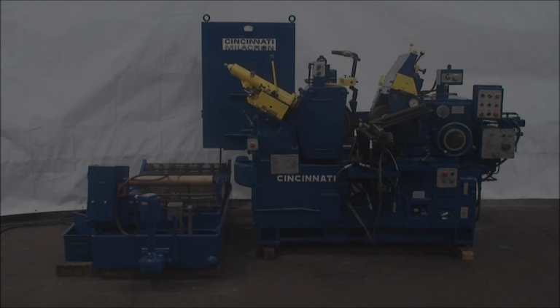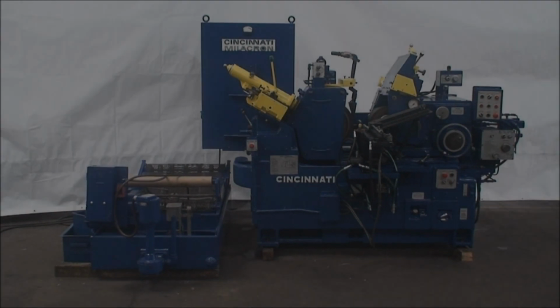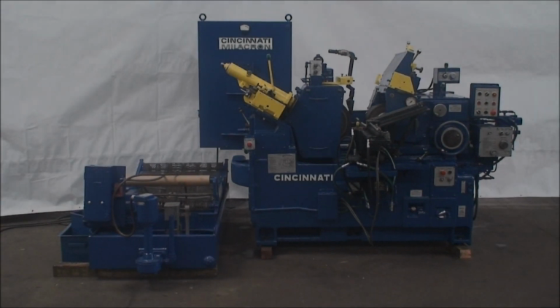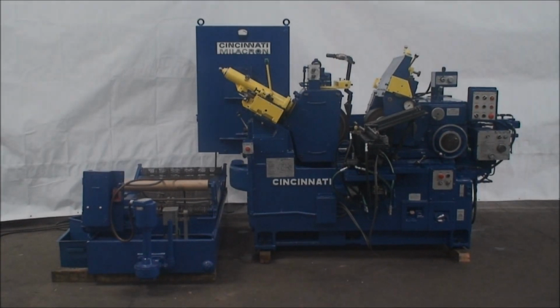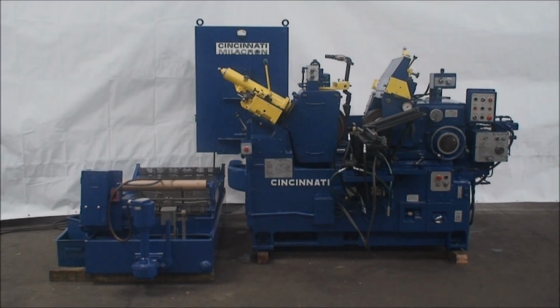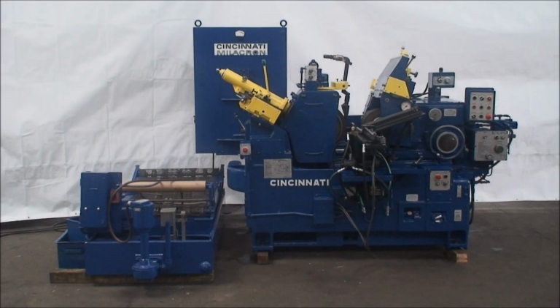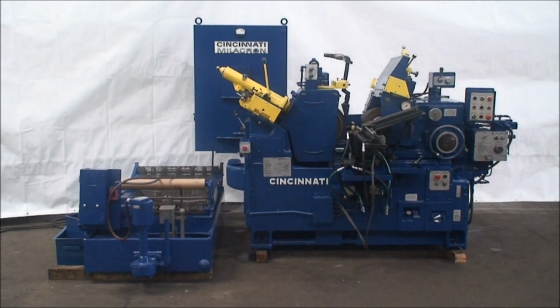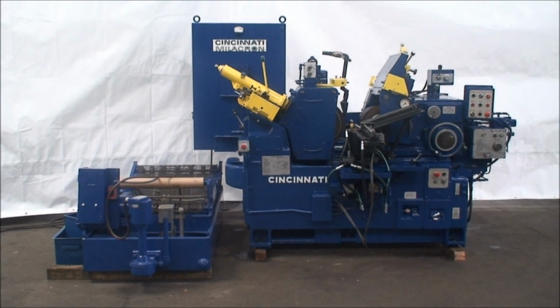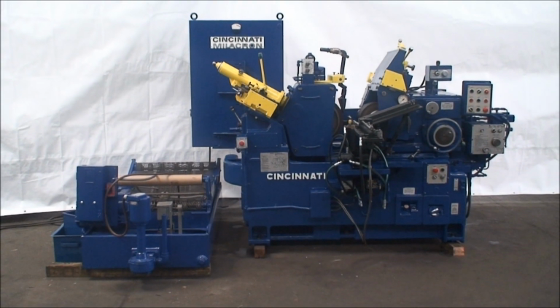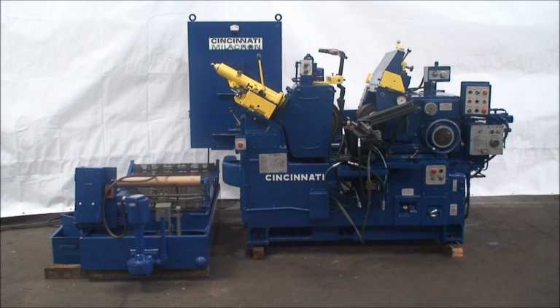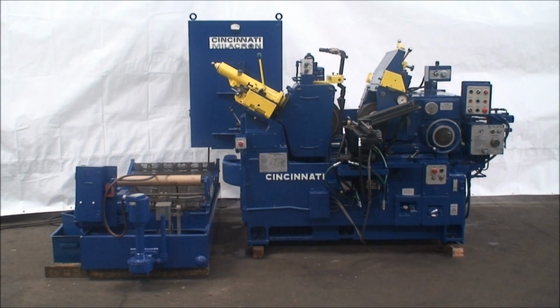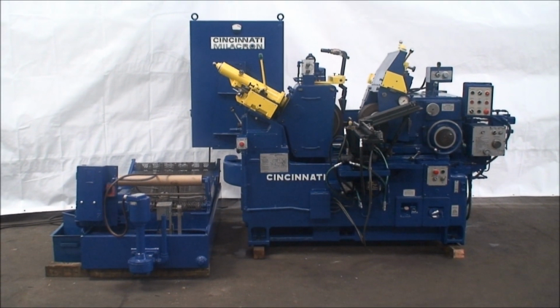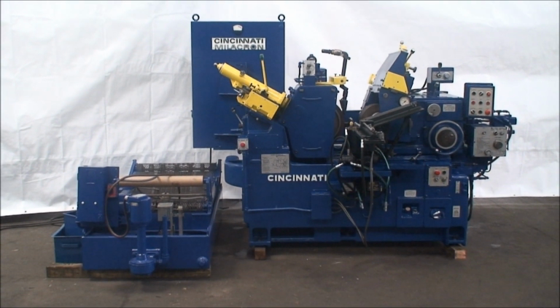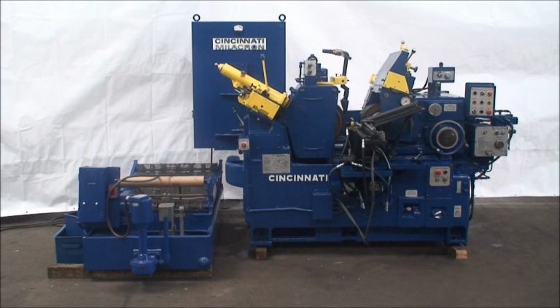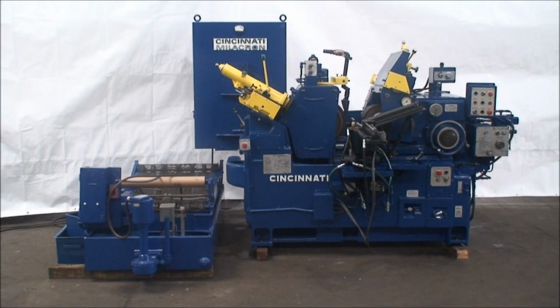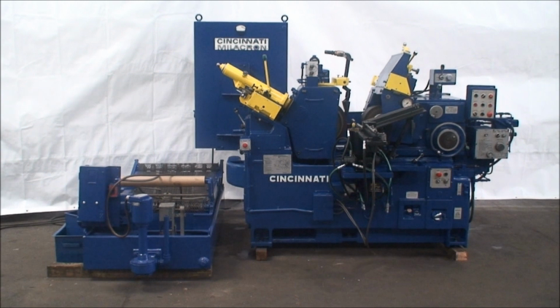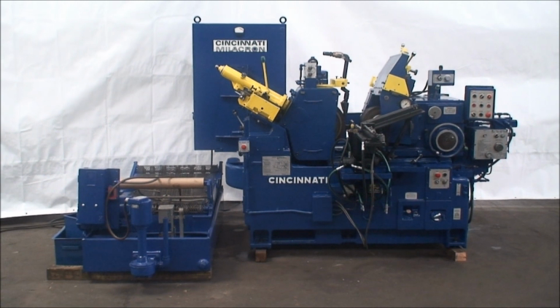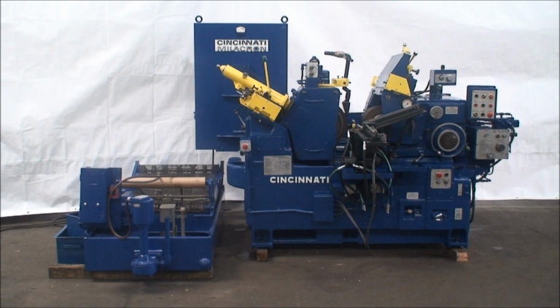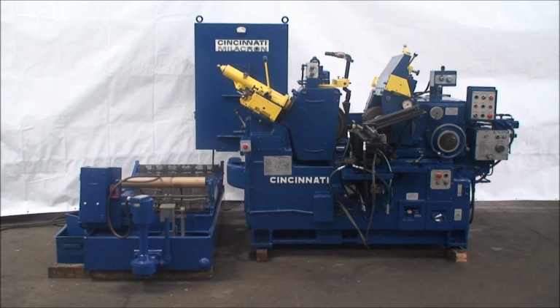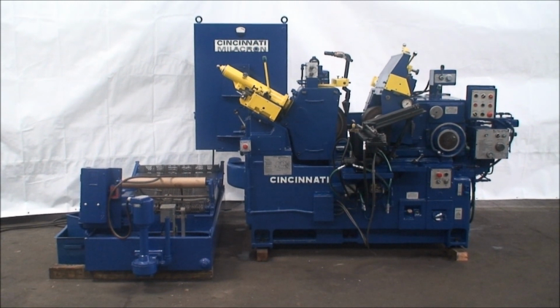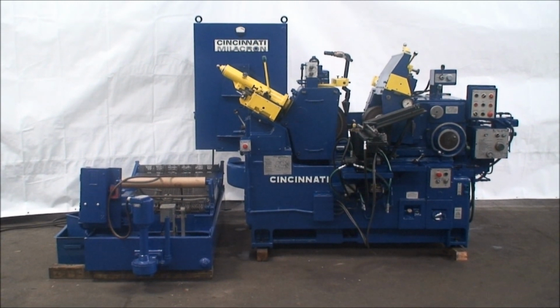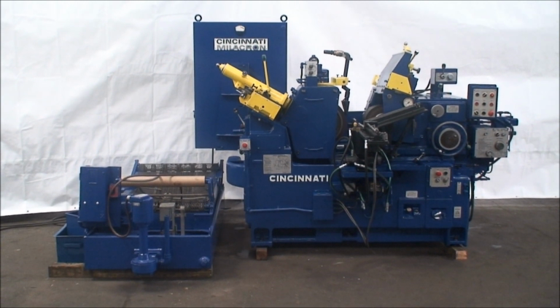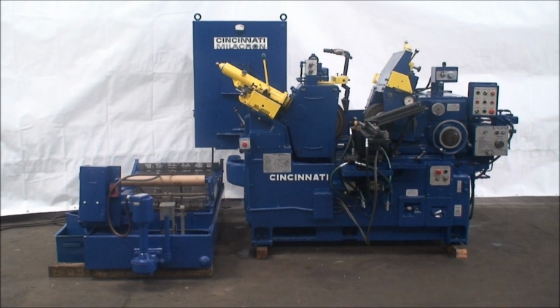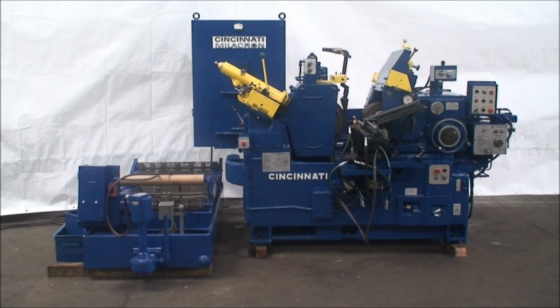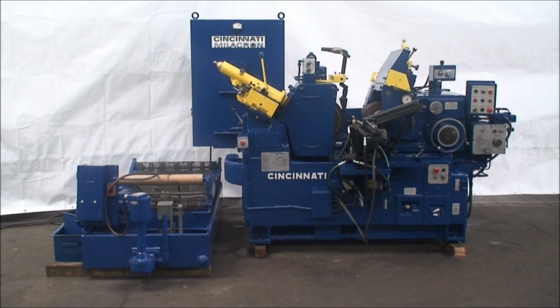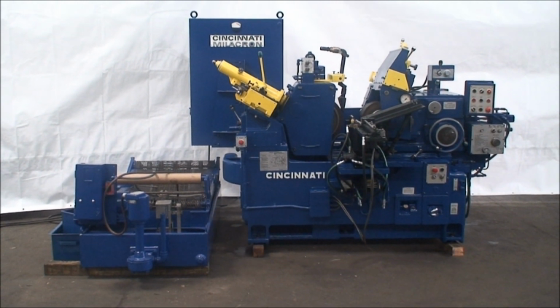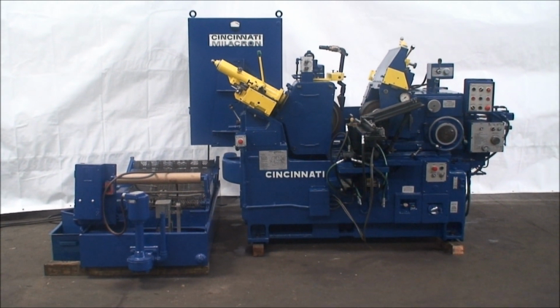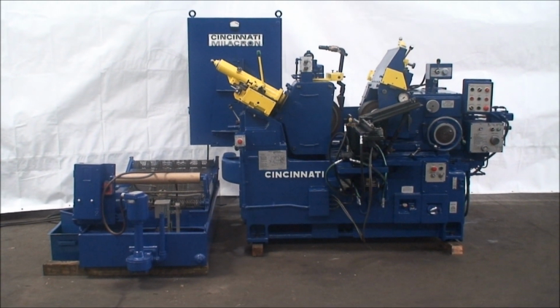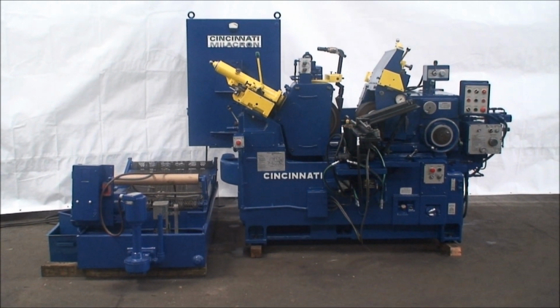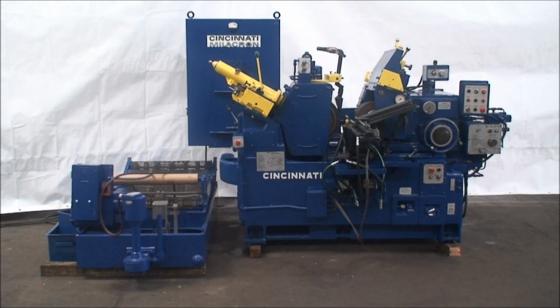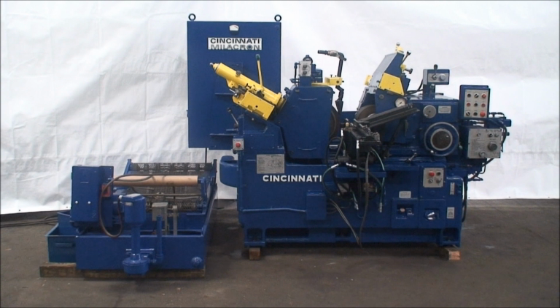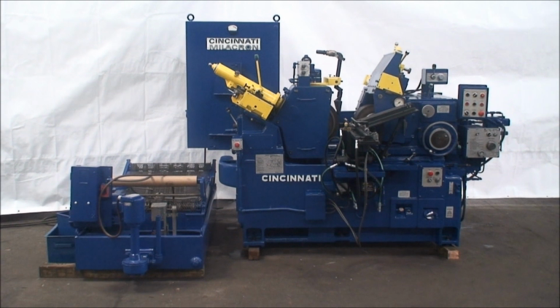Welcome to Industrial Surplus. This is a video demonstration of our Cincinnati Millicron 220-8 centerless grinder.